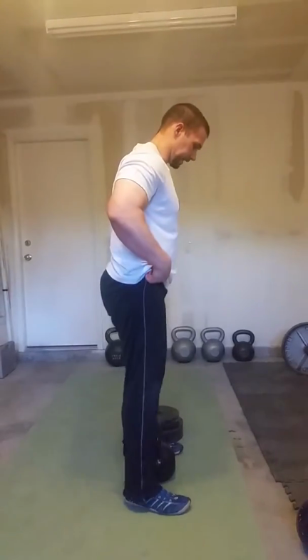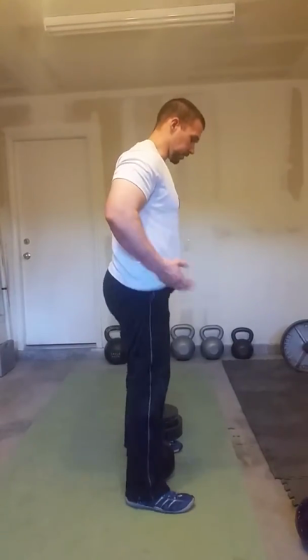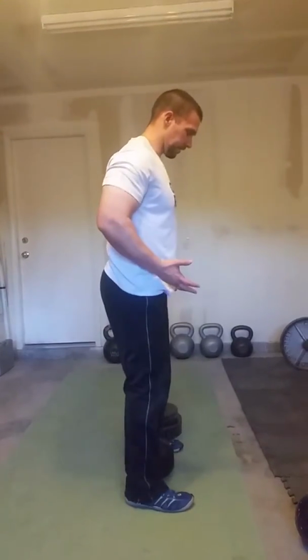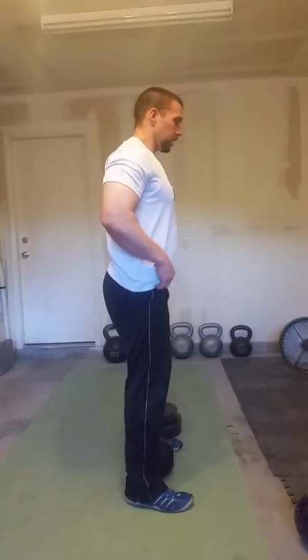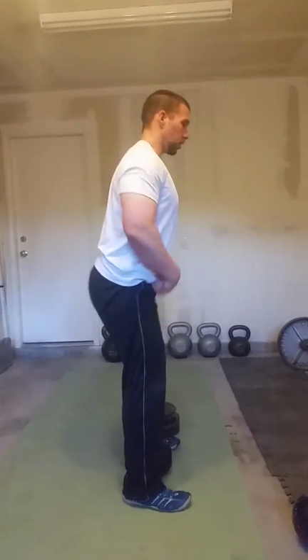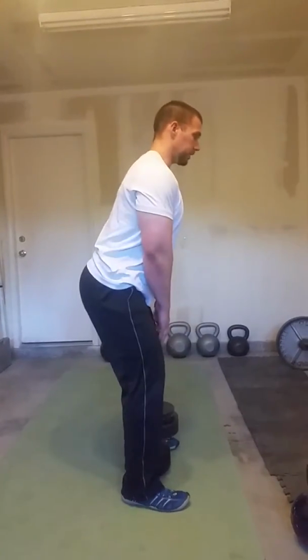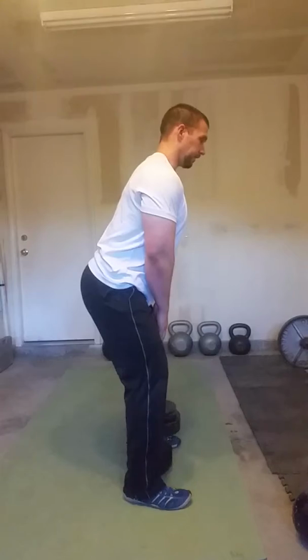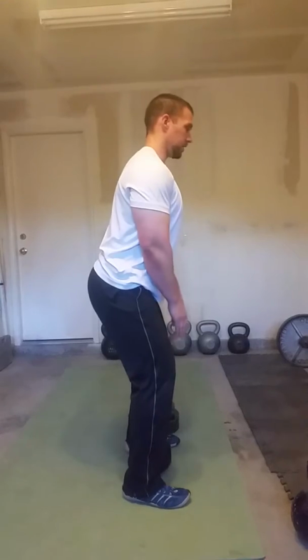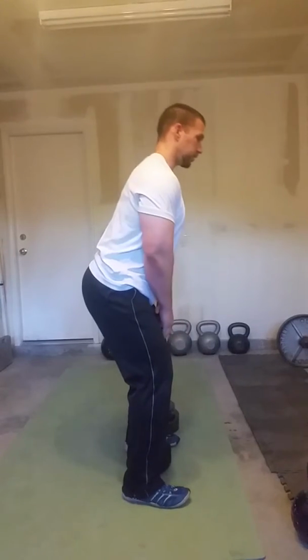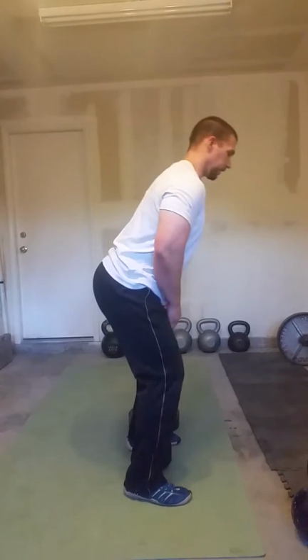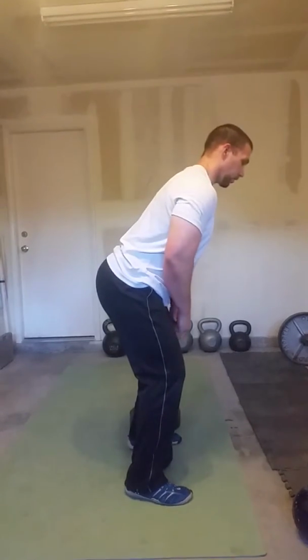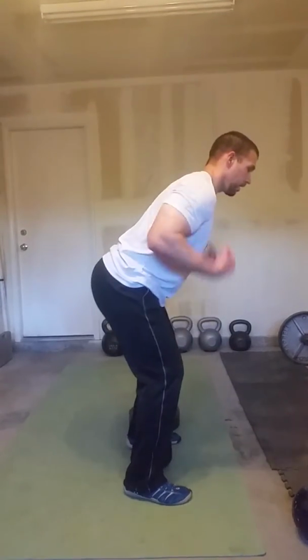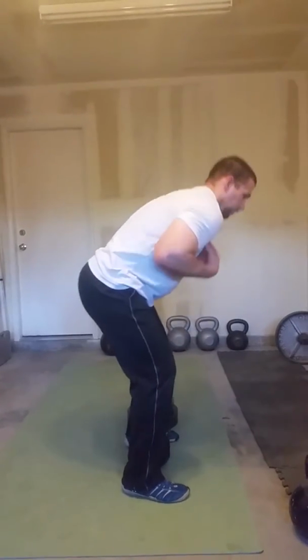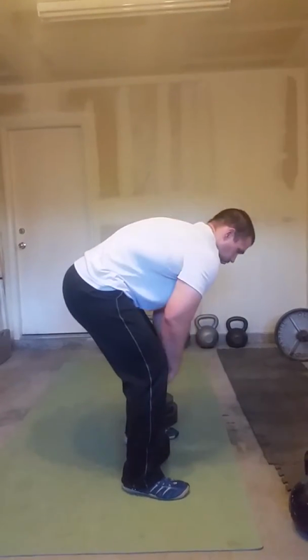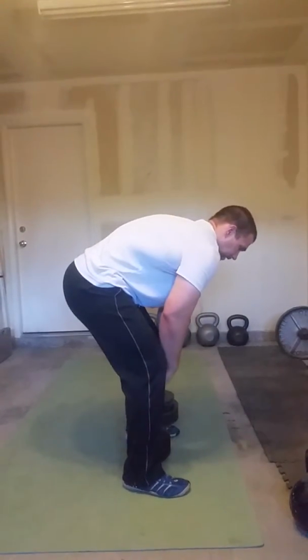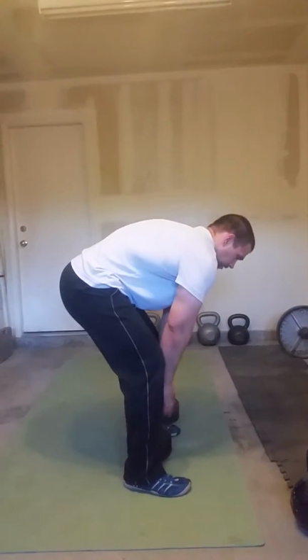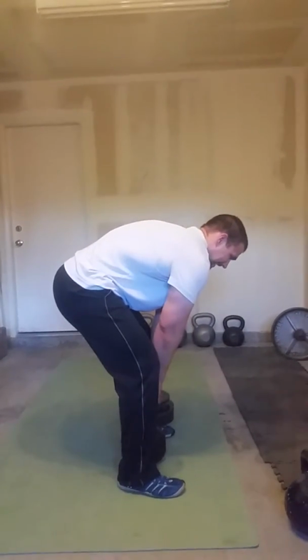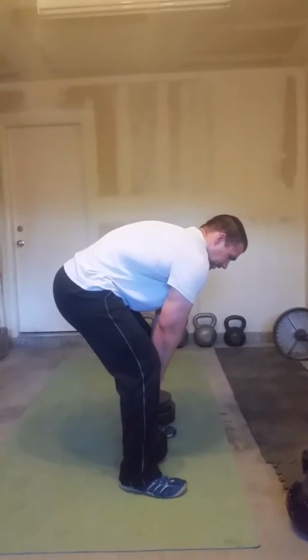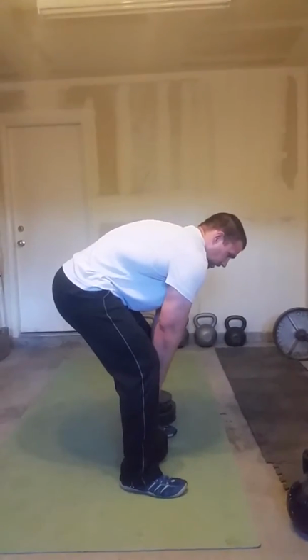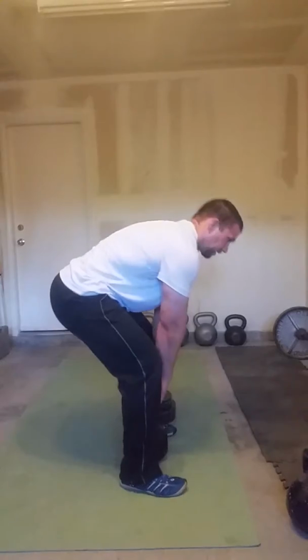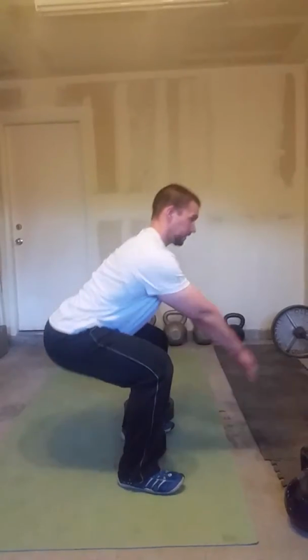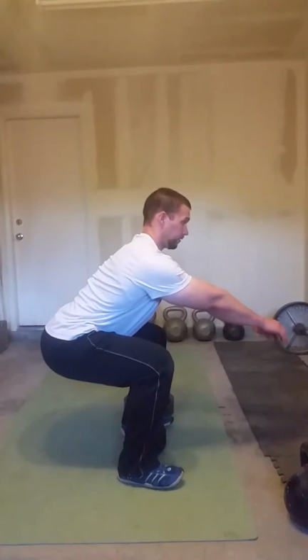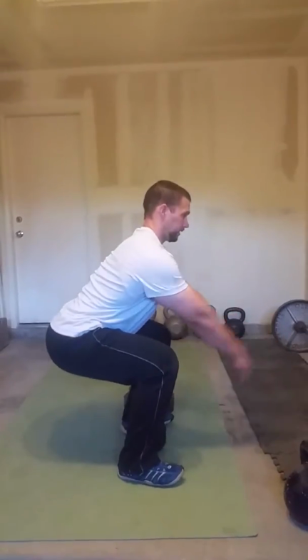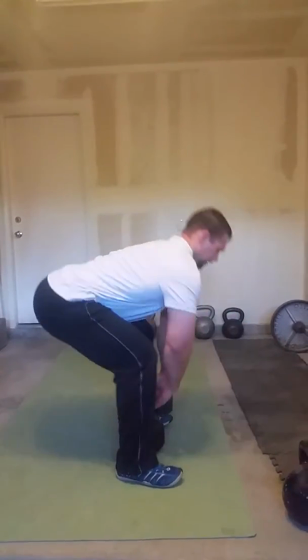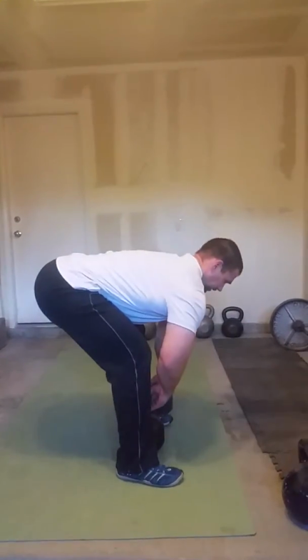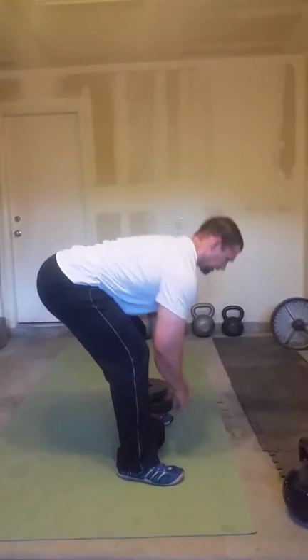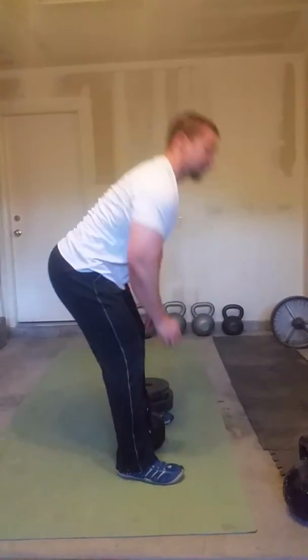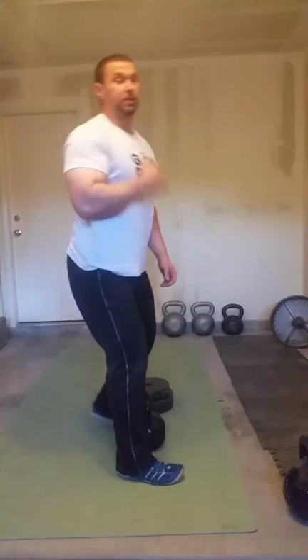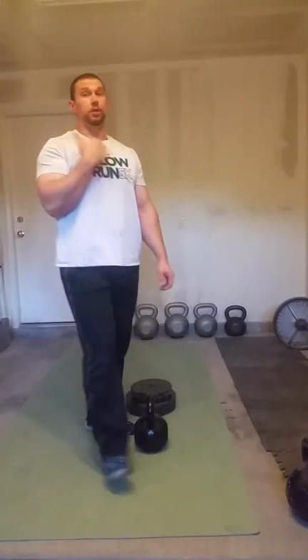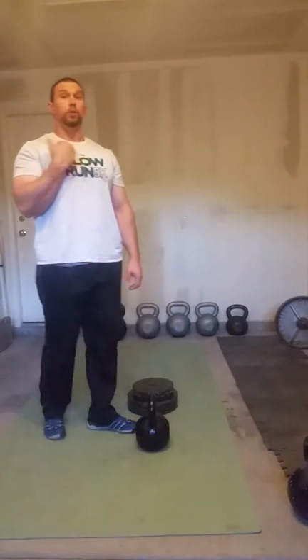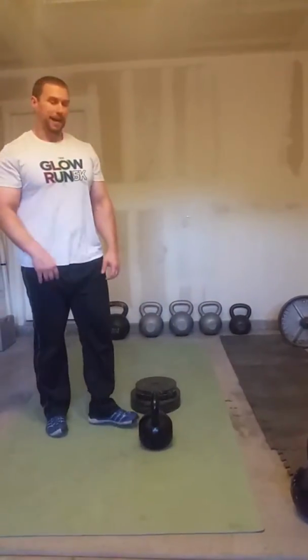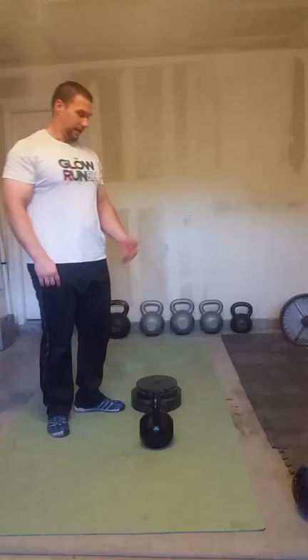Let's say that you're set up, you go to do the deadlift and you notice you're leaning forward, maybe you start rounding, you can't get down to the weight — you're not doing this, you're doing something like this. So that's no good, we don't want you to practice that.